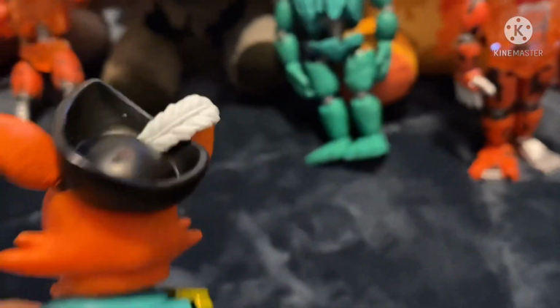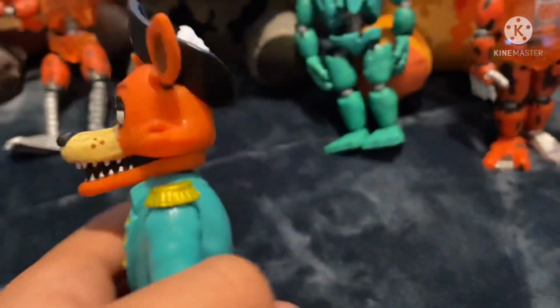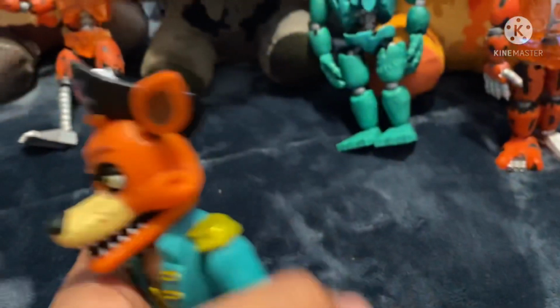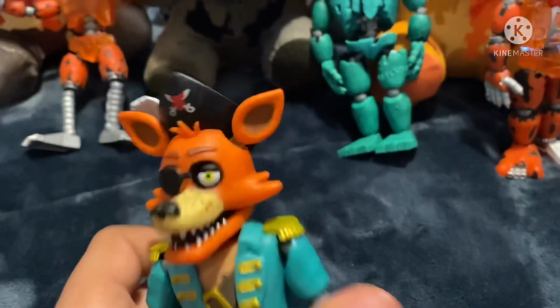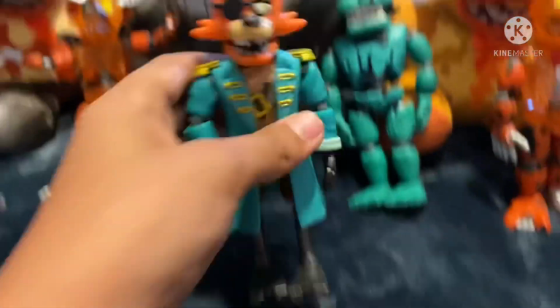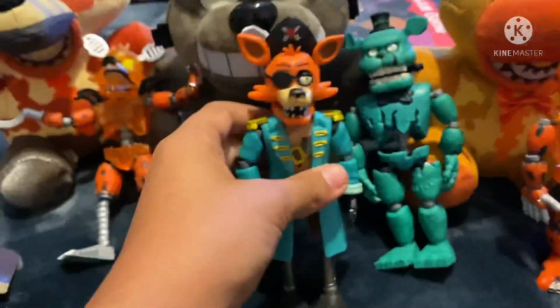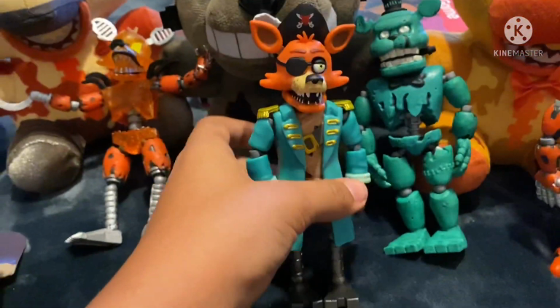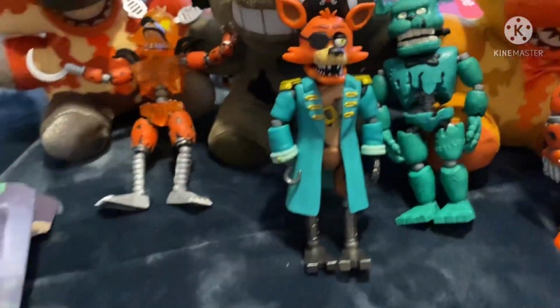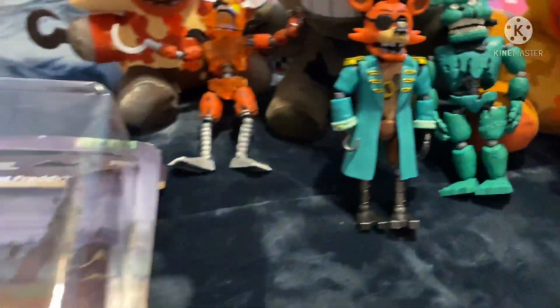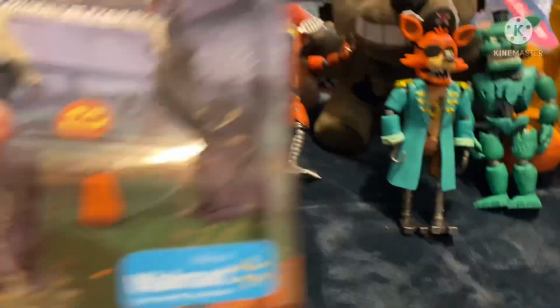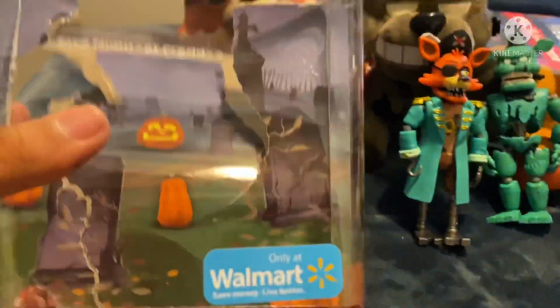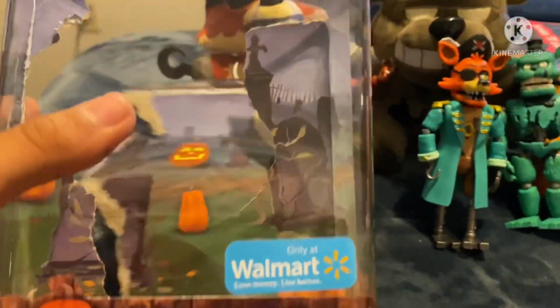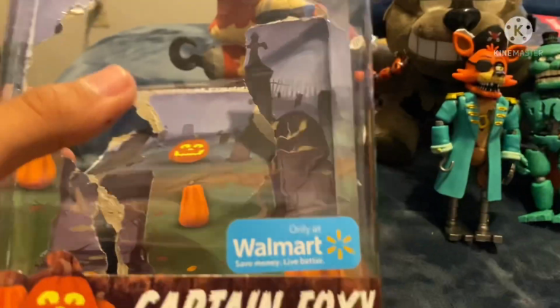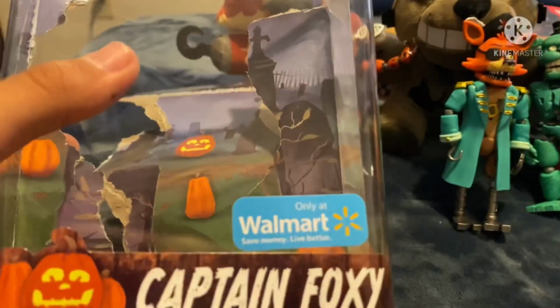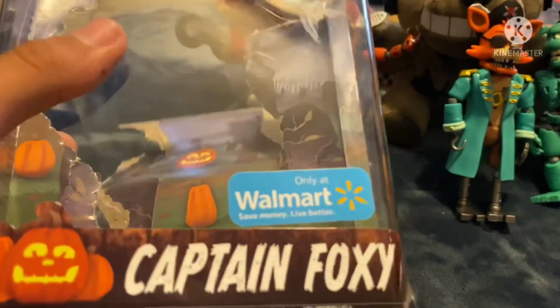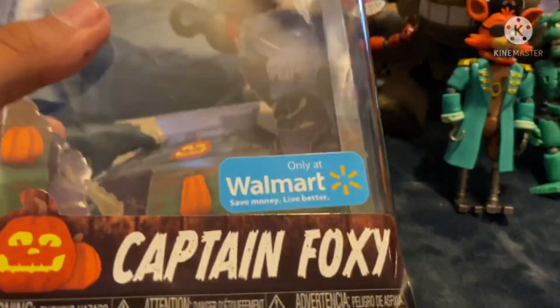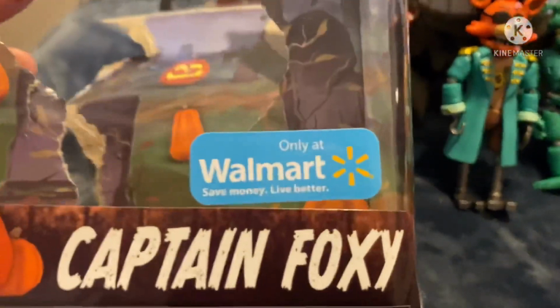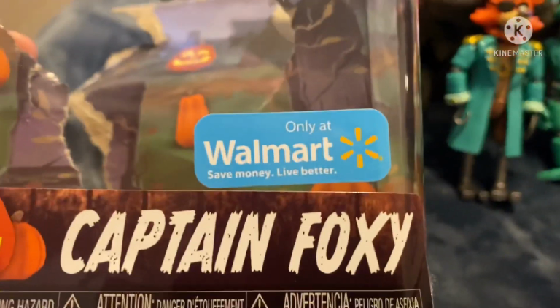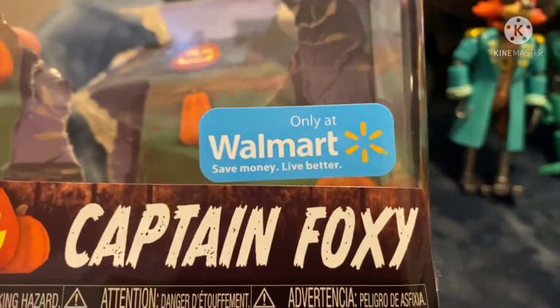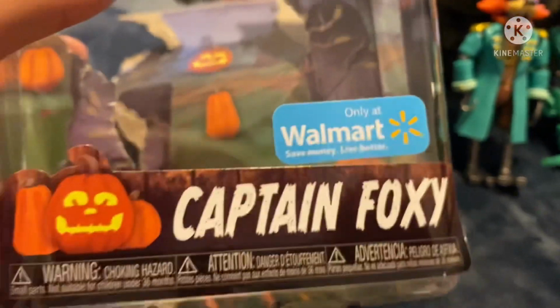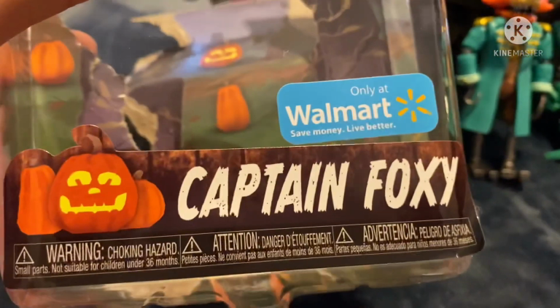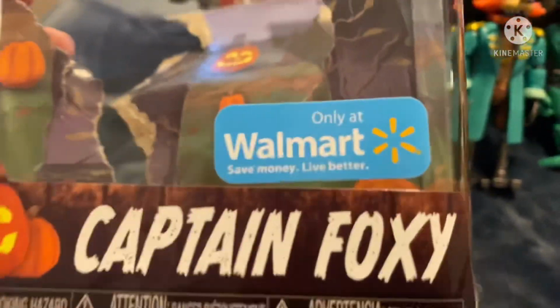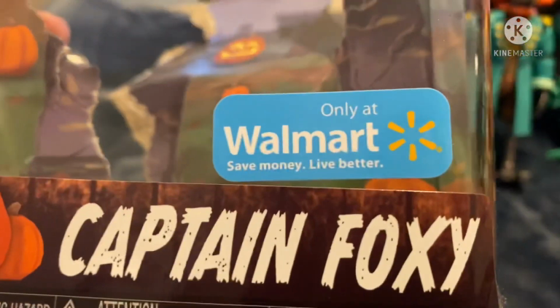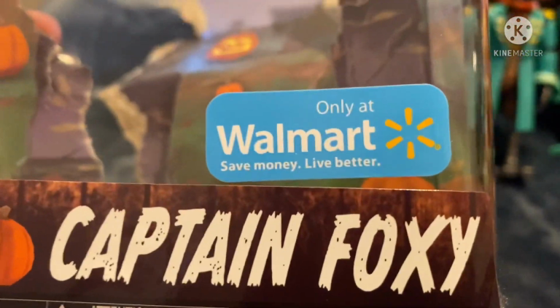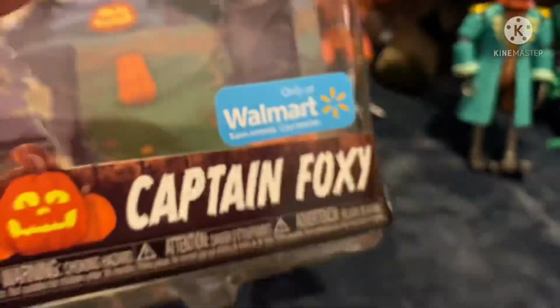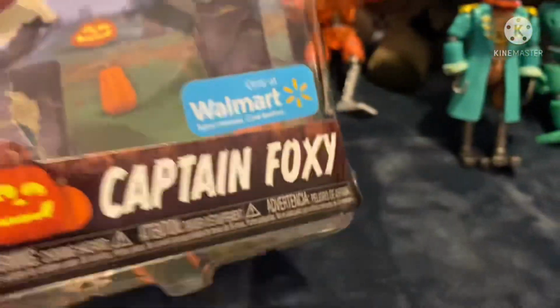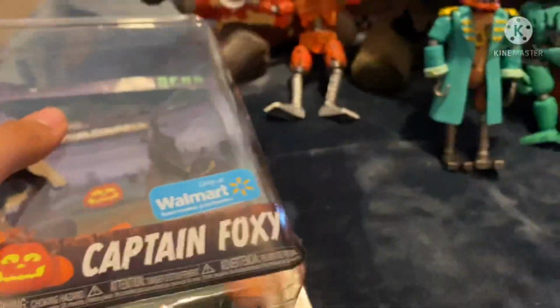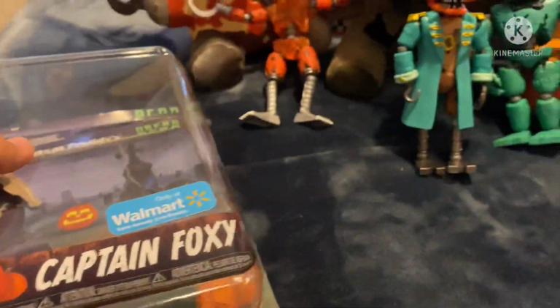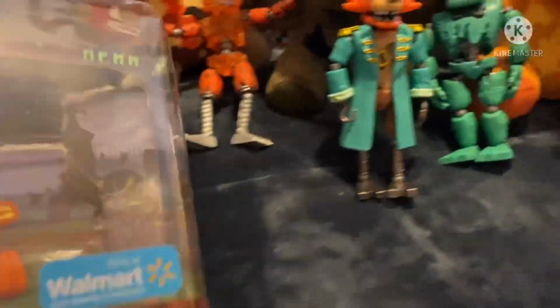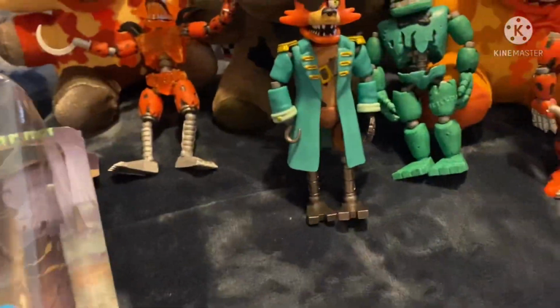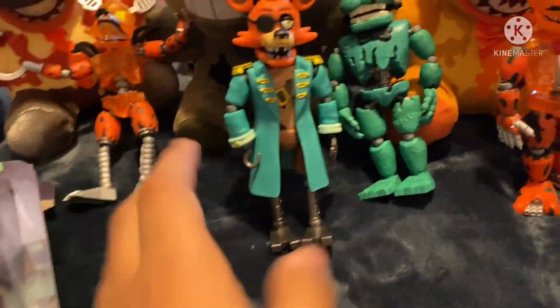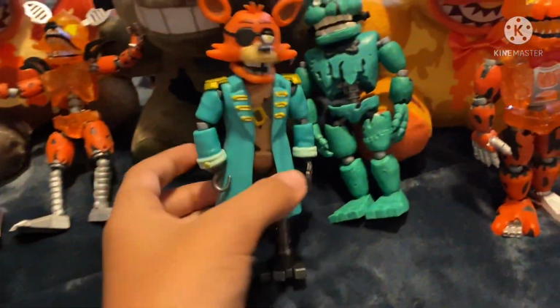Overall it's a really good figure and it is a Walmart exclusive. I sadly sort of destroyed the box, but I still have part of it. You can only get it at Walmart.